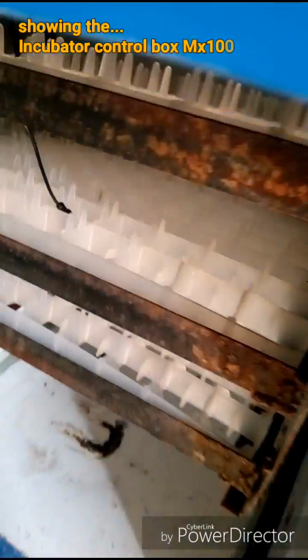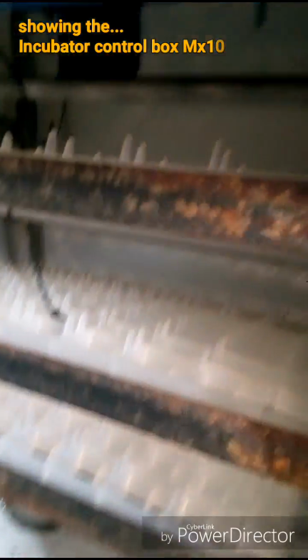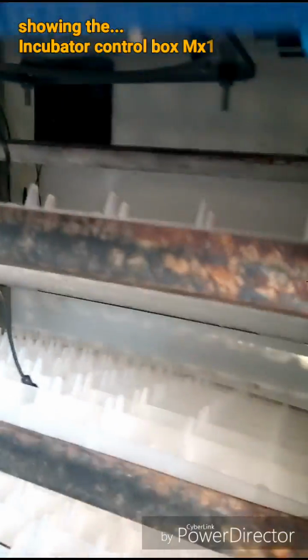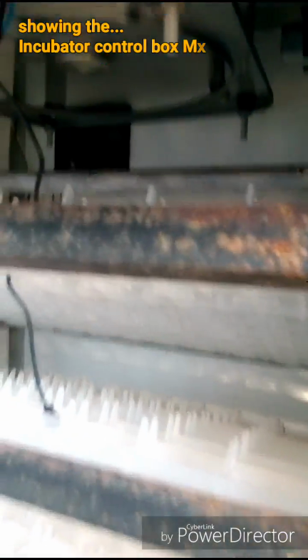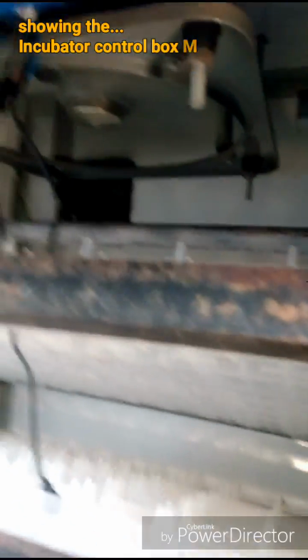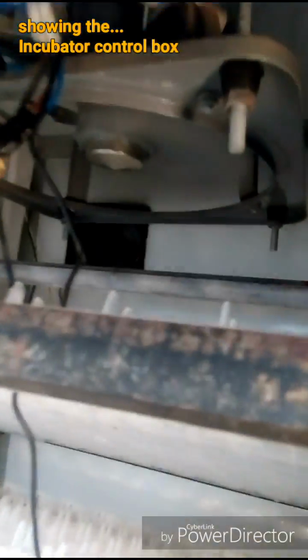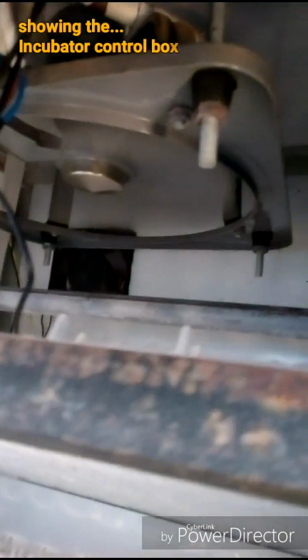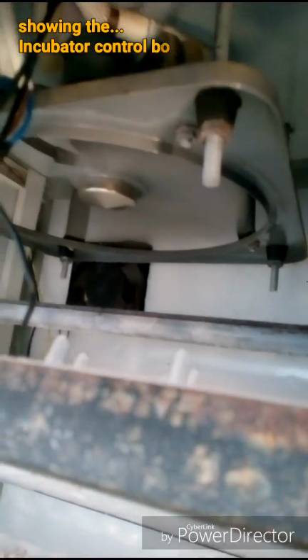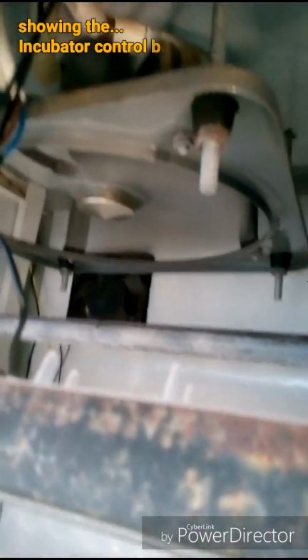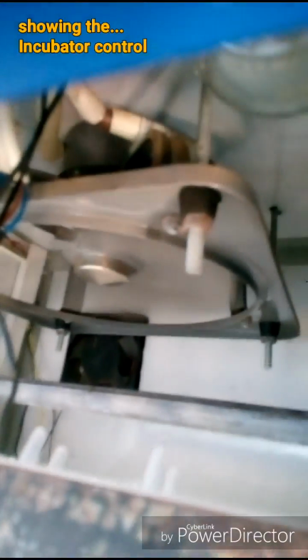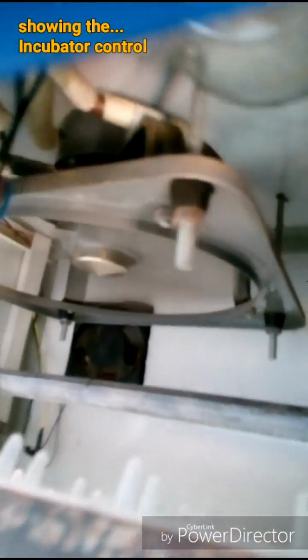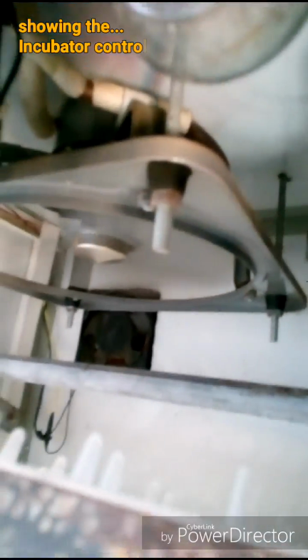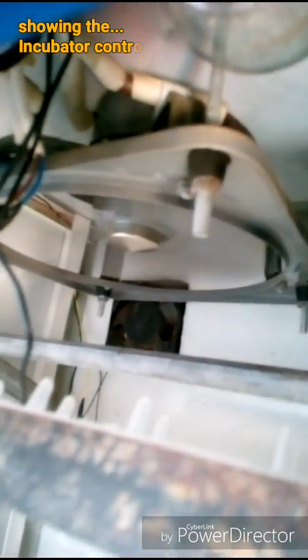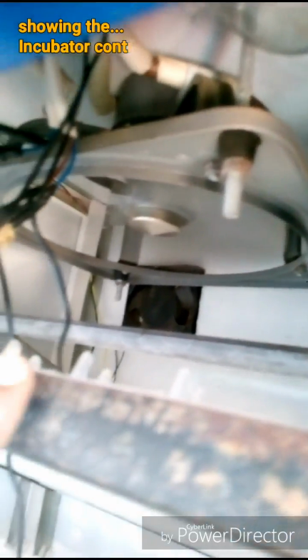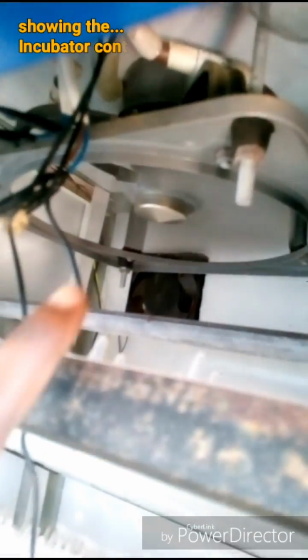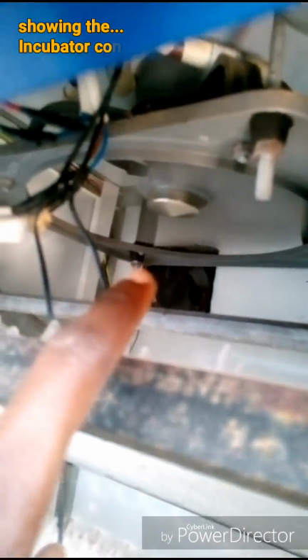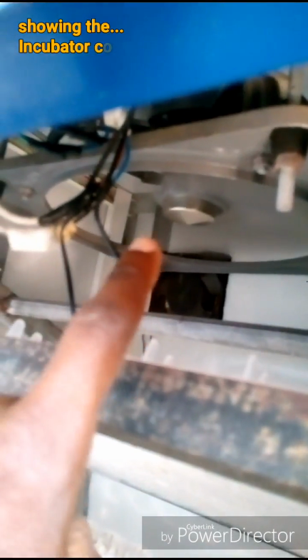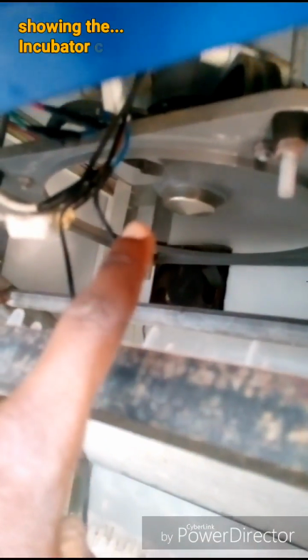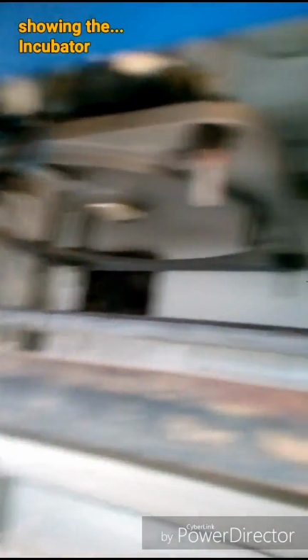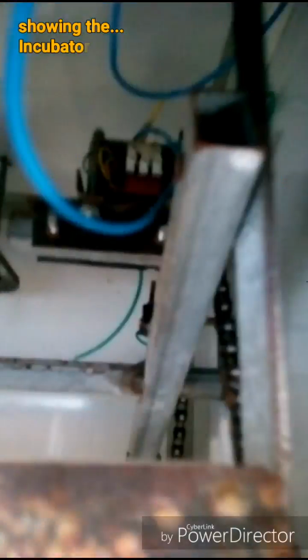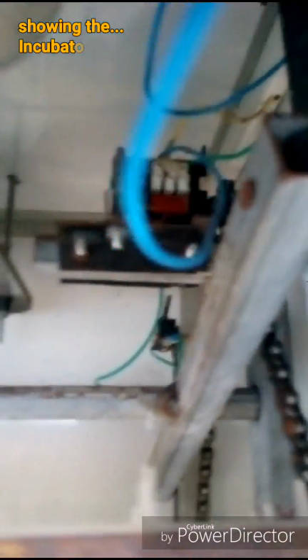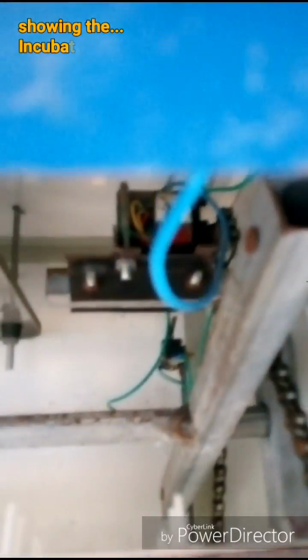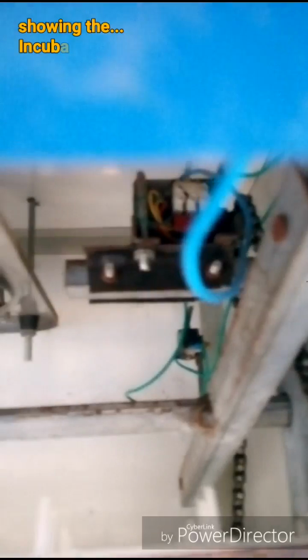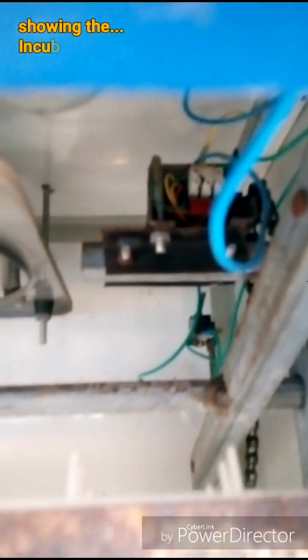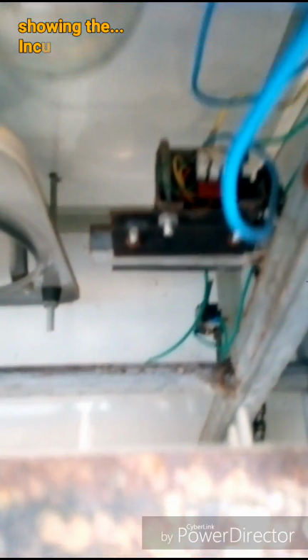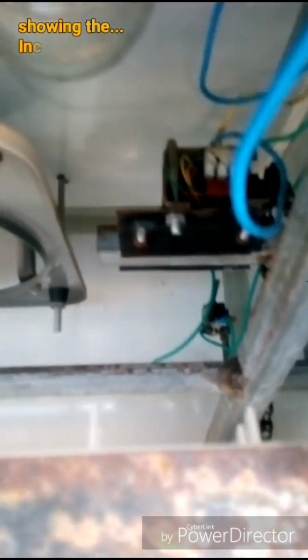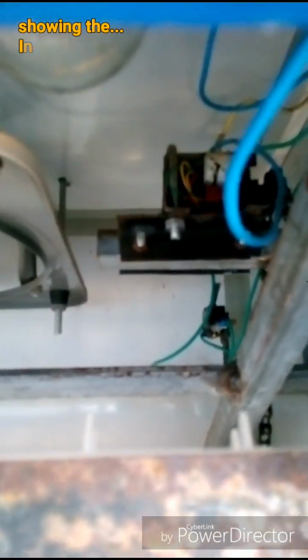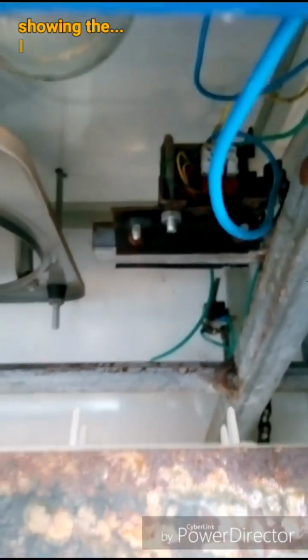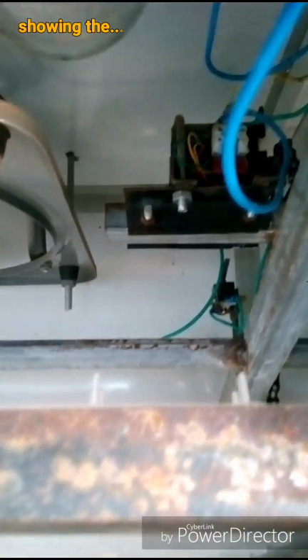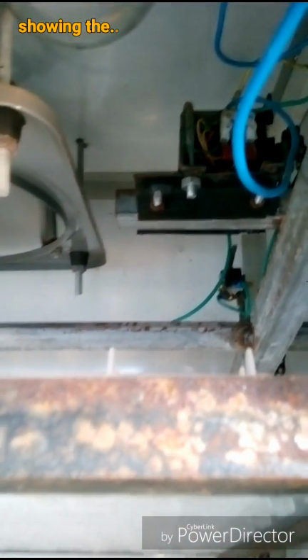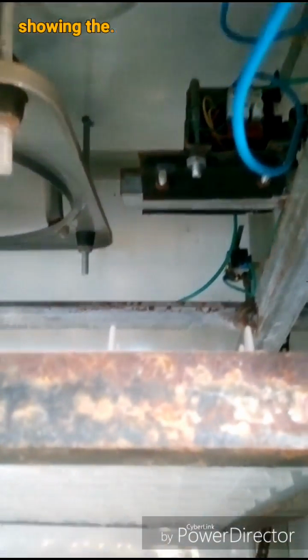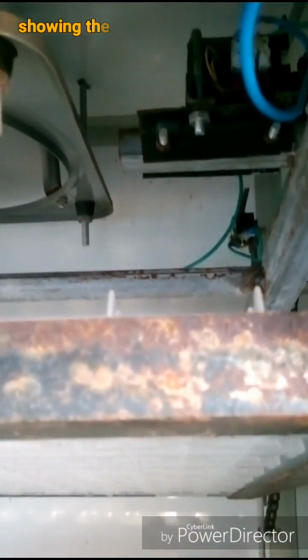Right here on the inside you can see the fan, the heater, and the motor — all being controlled.